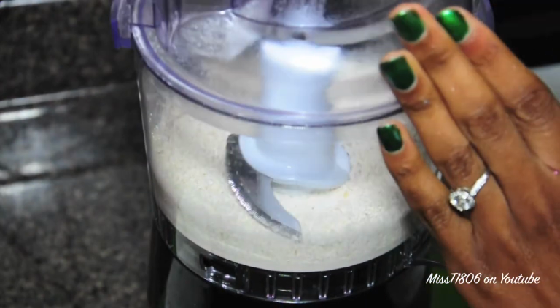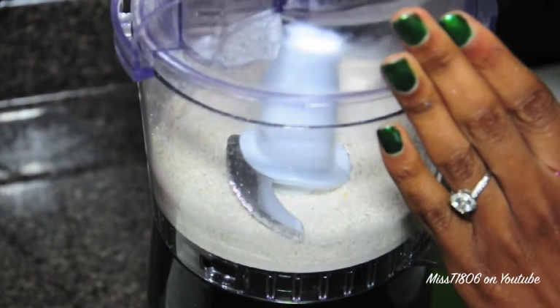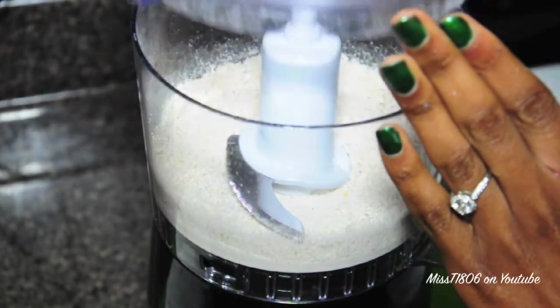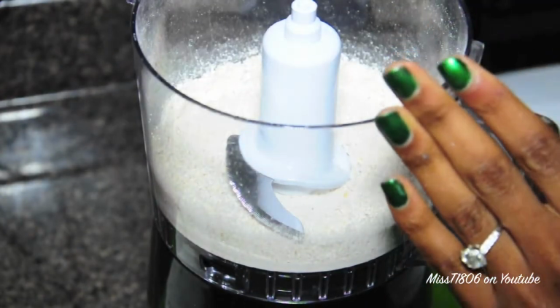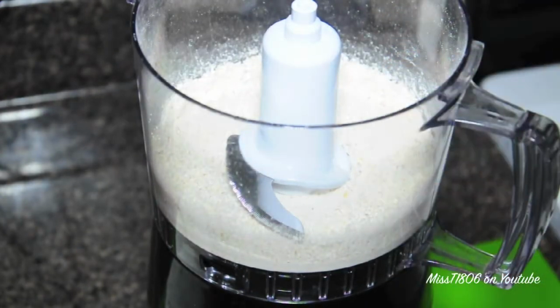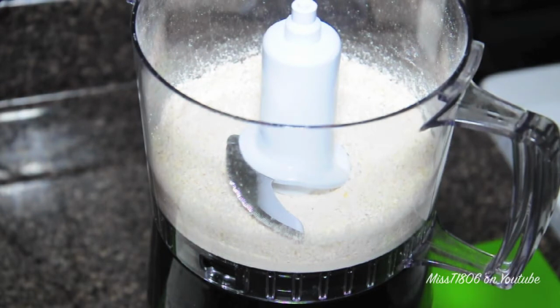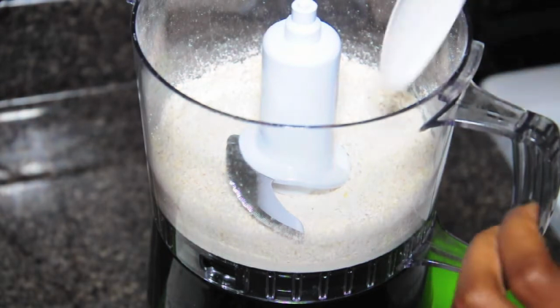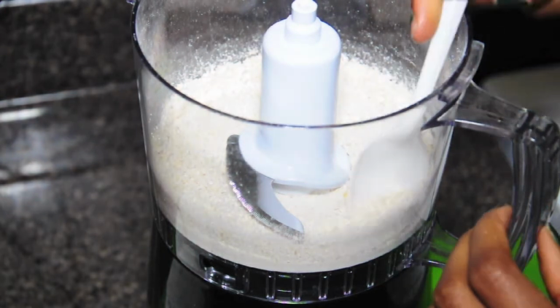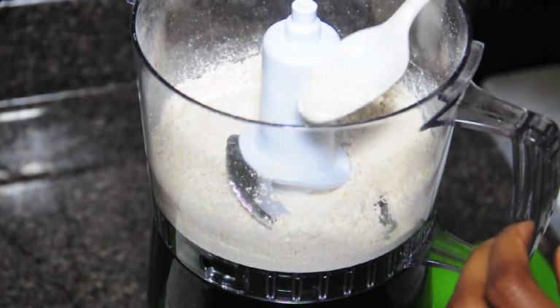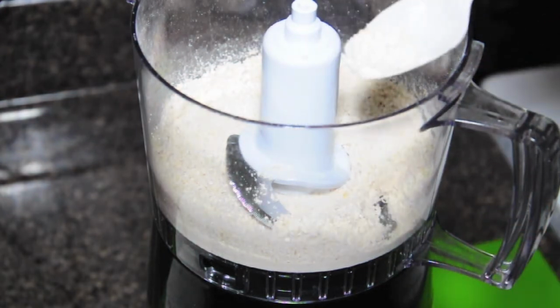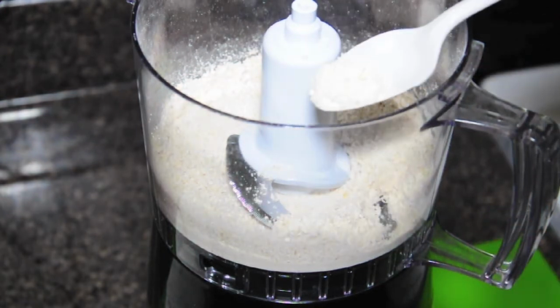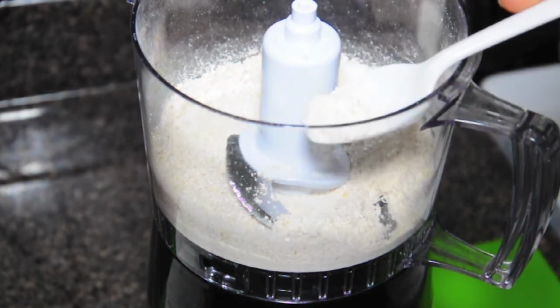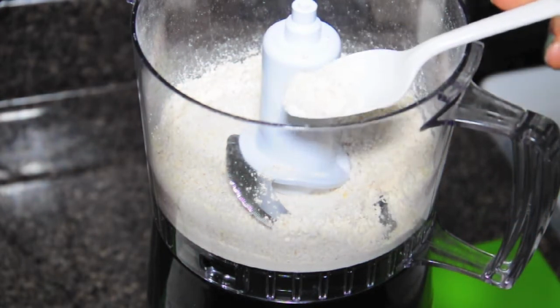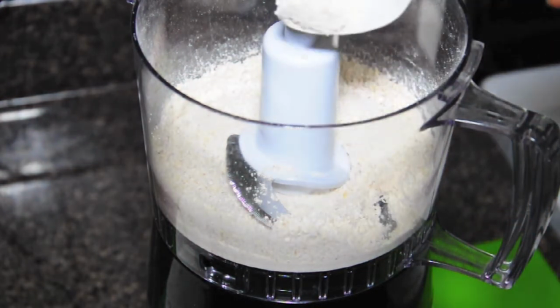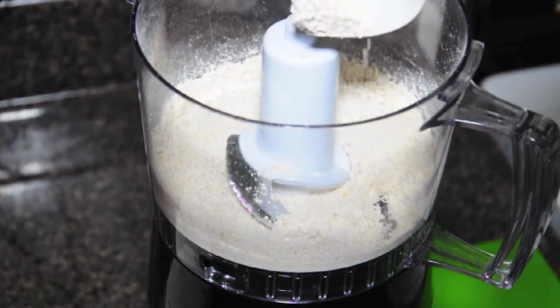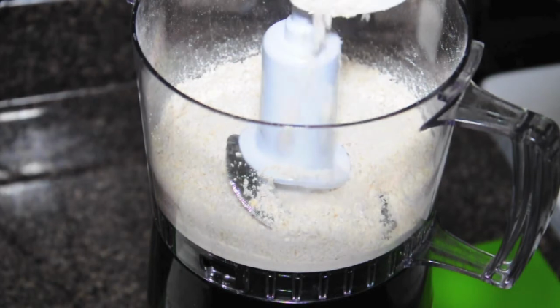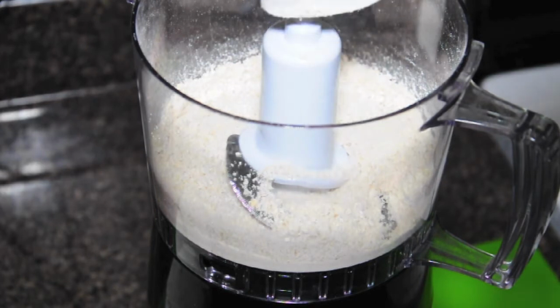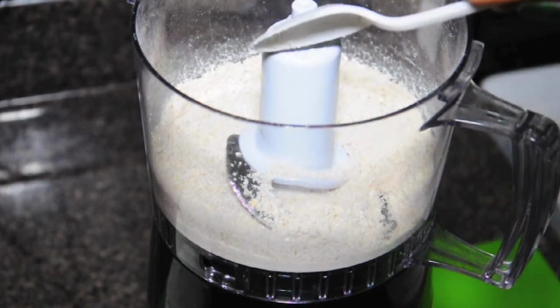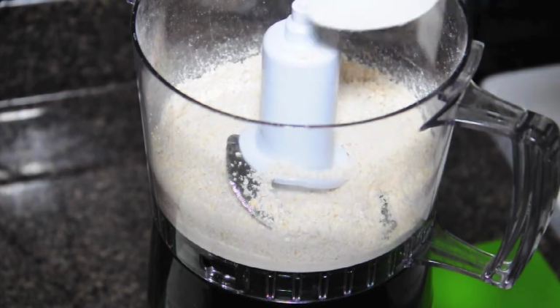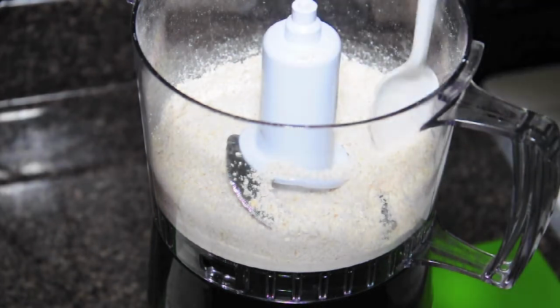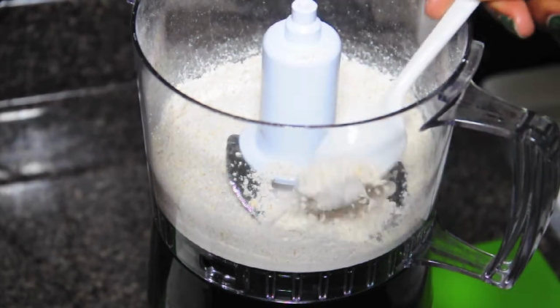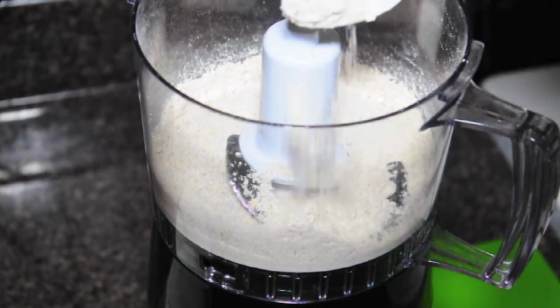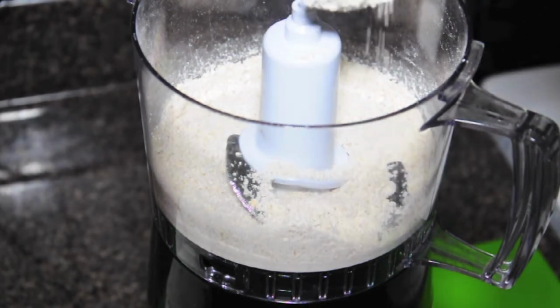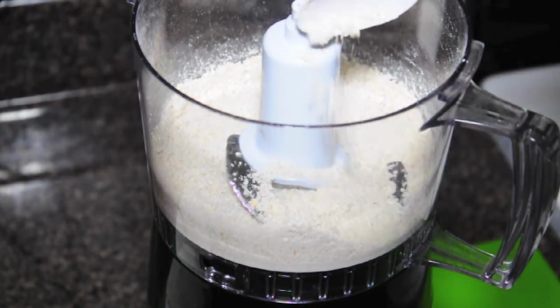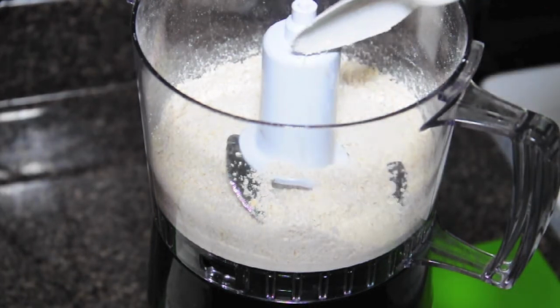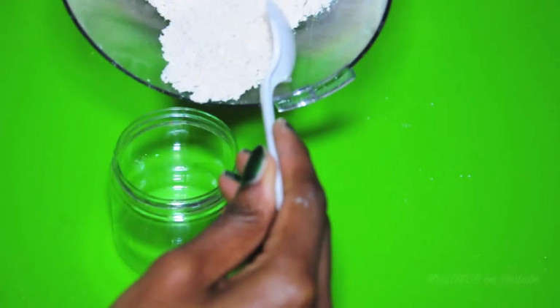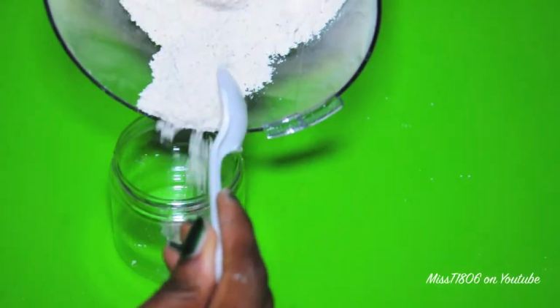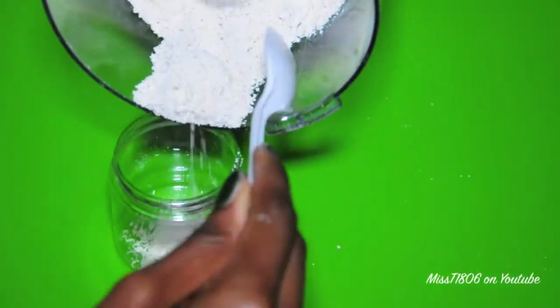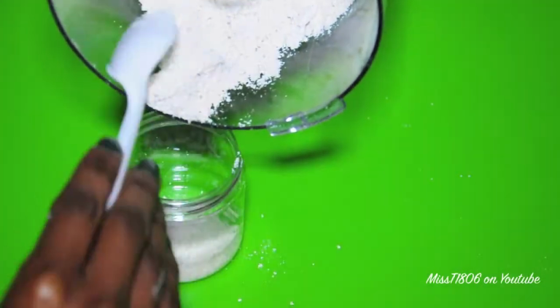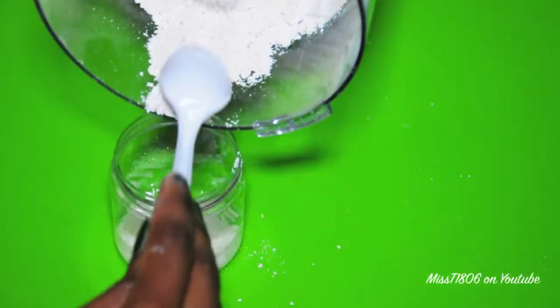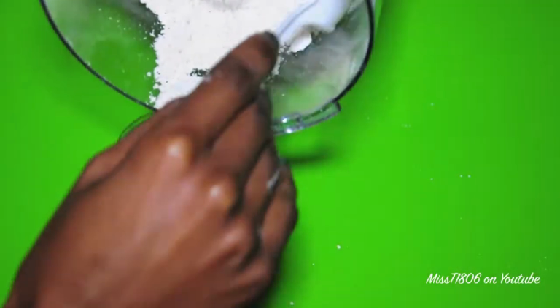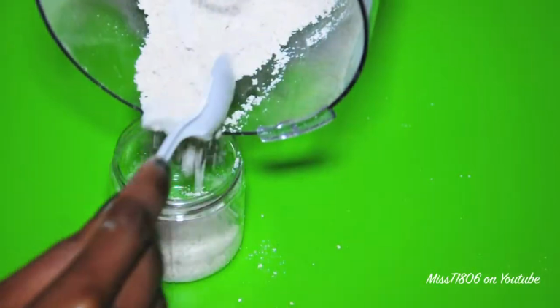You want to blend this until it's almost like a powder. Oatmeal is great because it has great moisturizing properties, it helps remove dead skin cells, and it's especially good for sensitive skin too. You're only gonna need about a teaspoon worth of the oatmeal powder, but you can store the rest for easy access when you next need it.